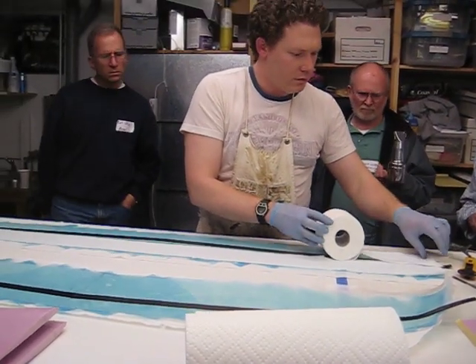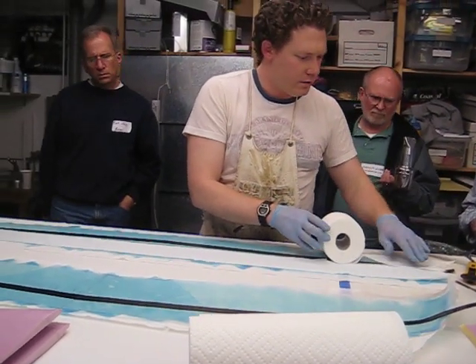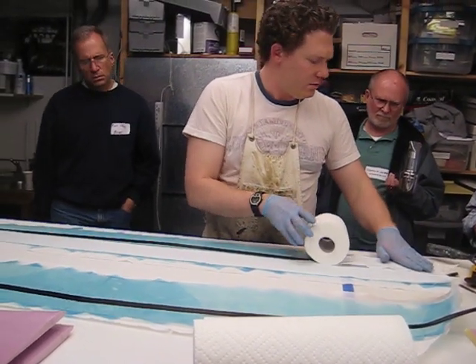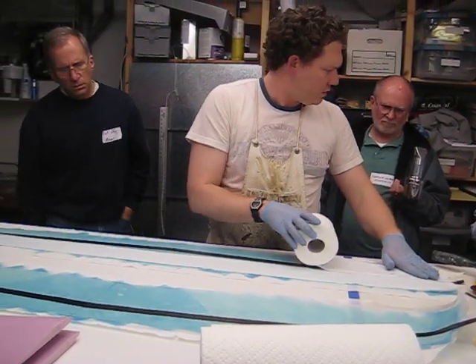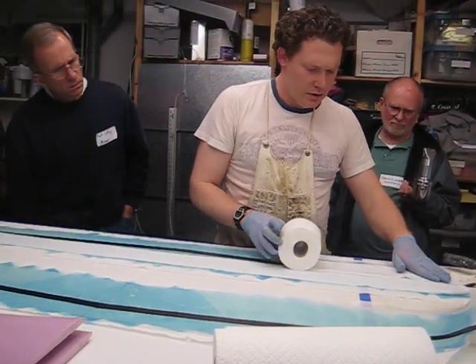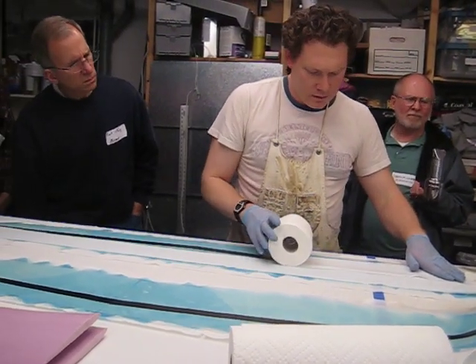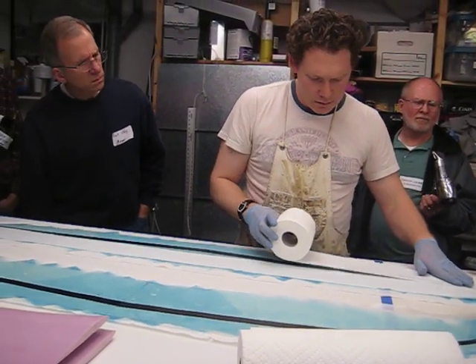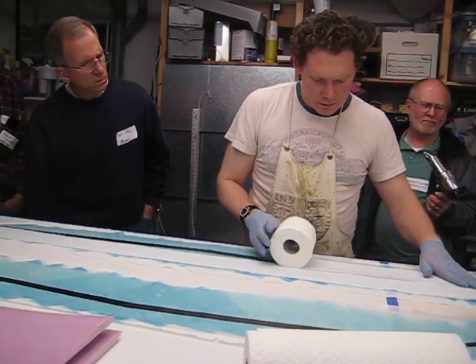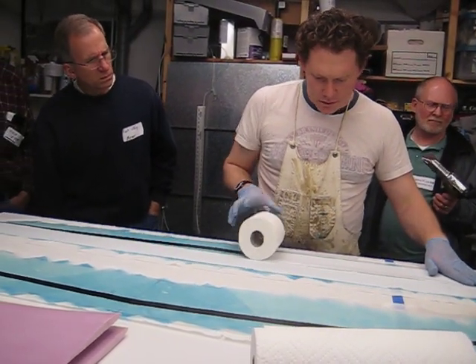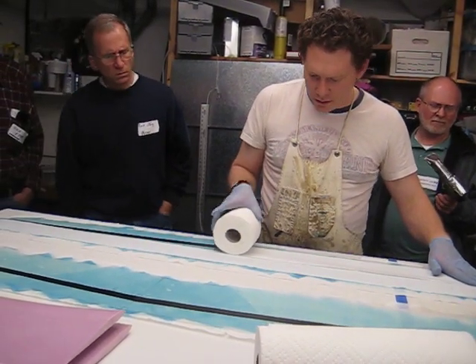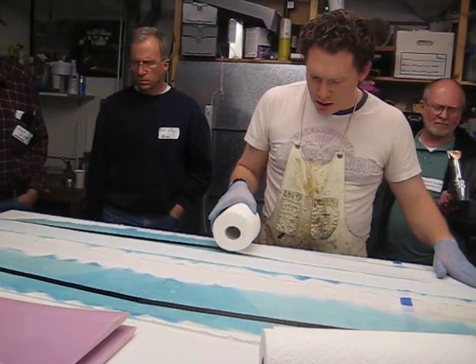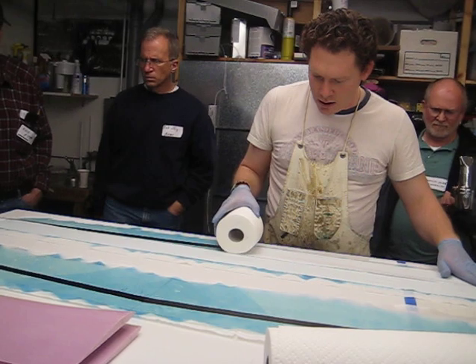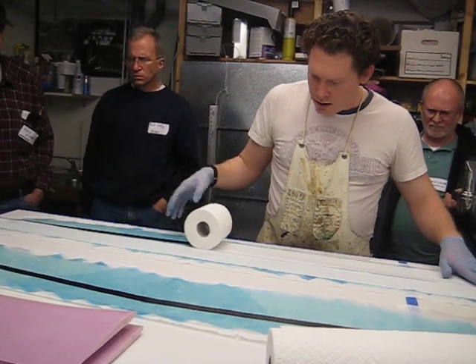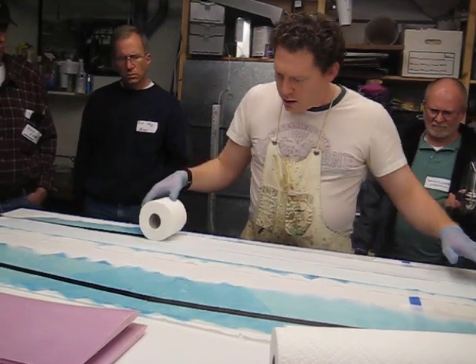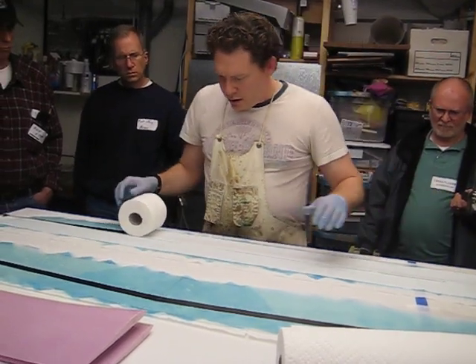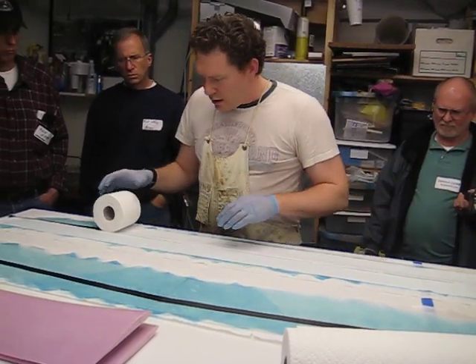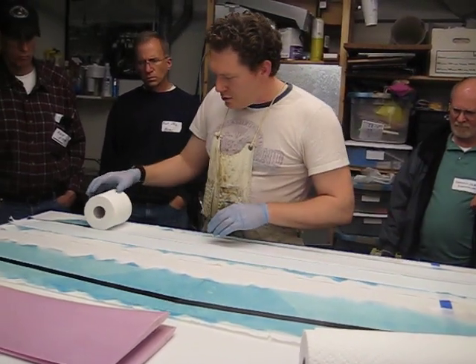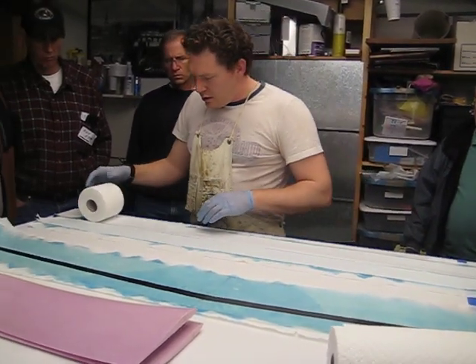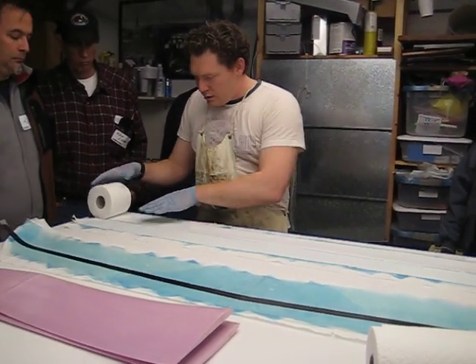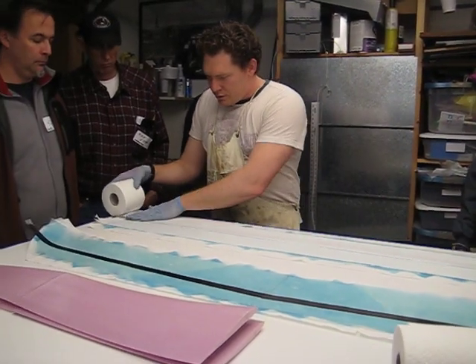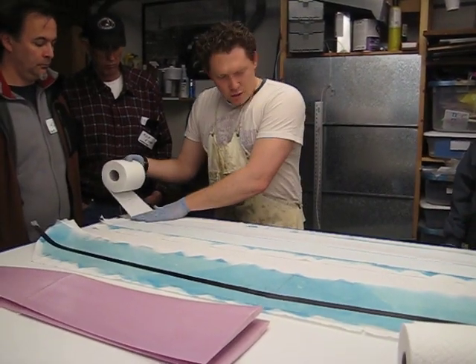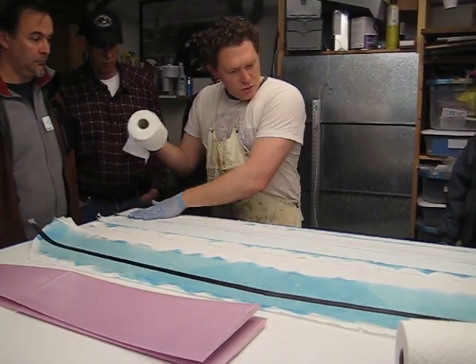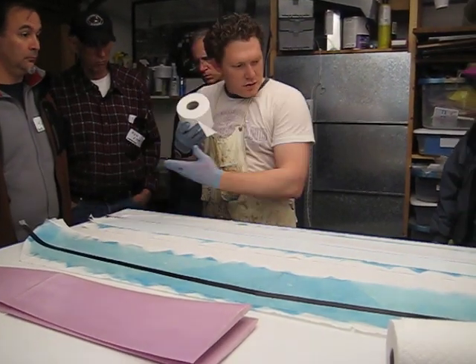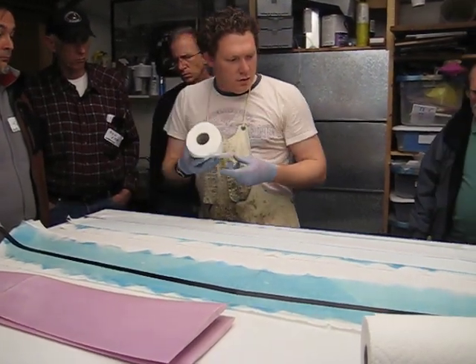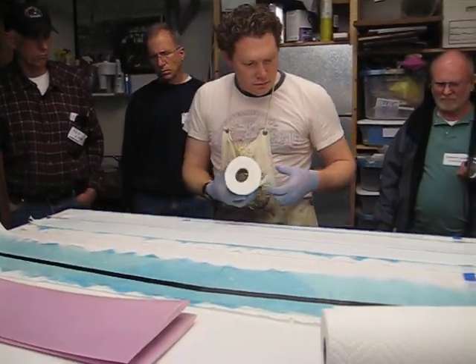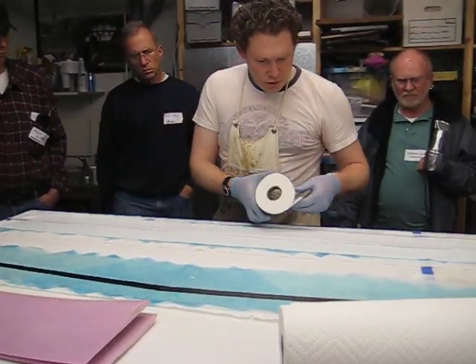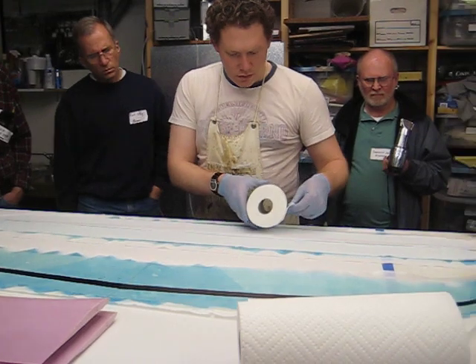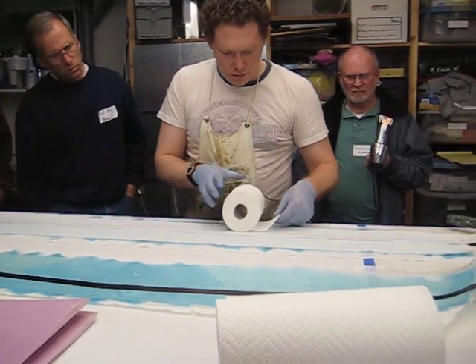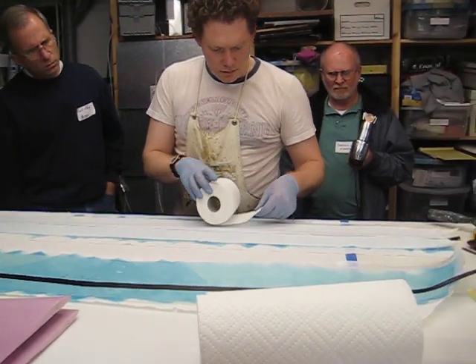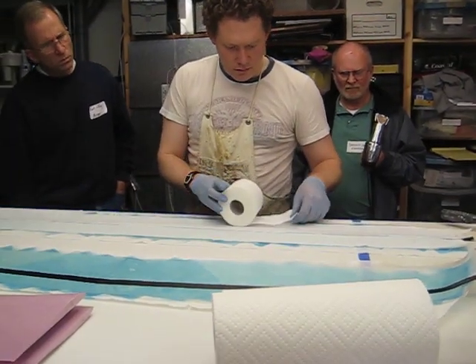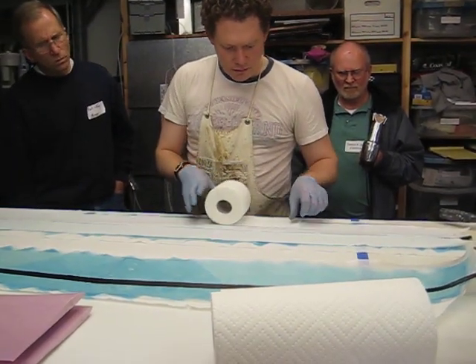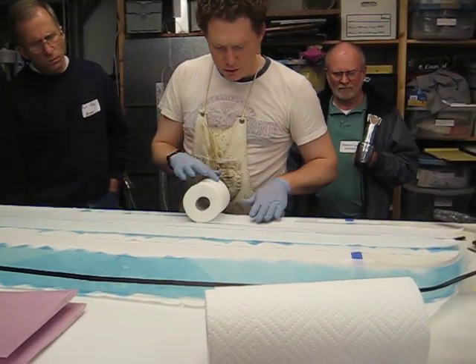Hopefully there's not too much epoxy about that. Usually the rolls are 4 inches wide, so you only need two pieces for most wings.